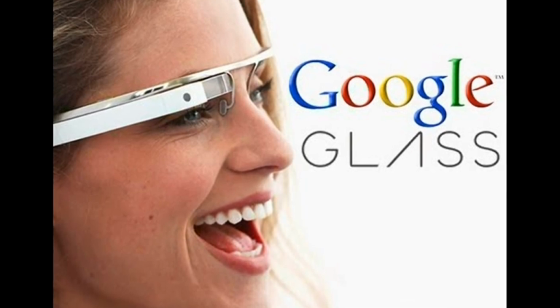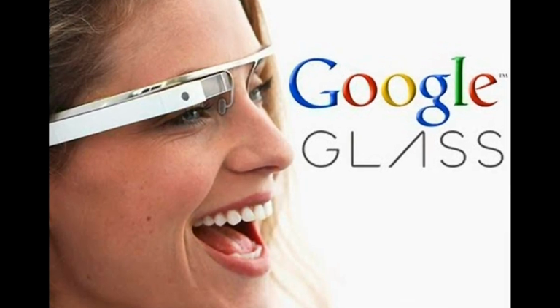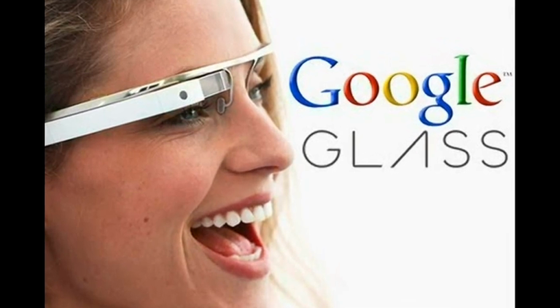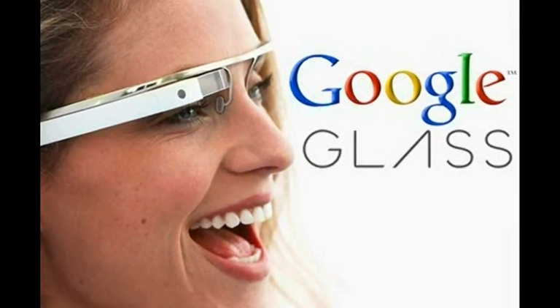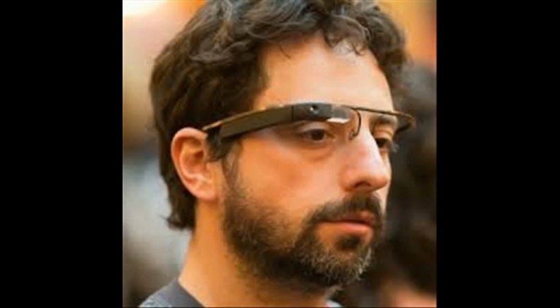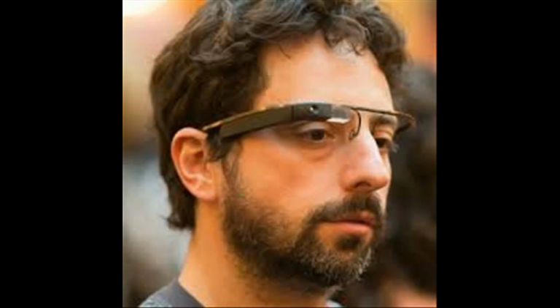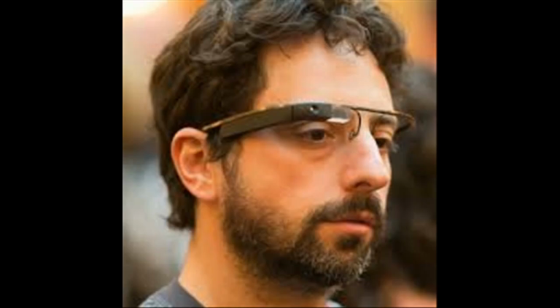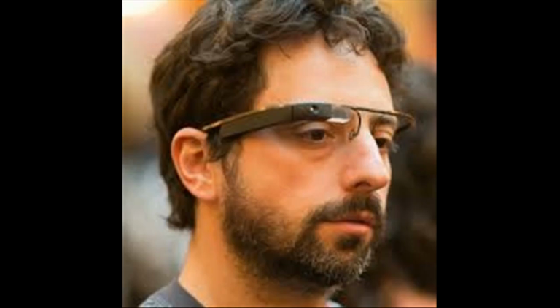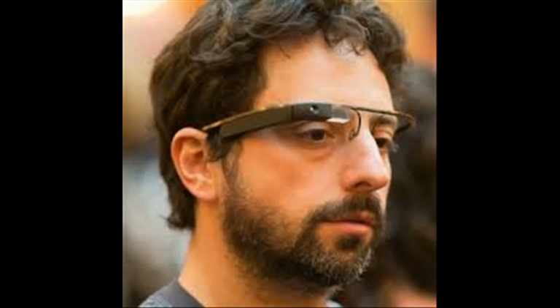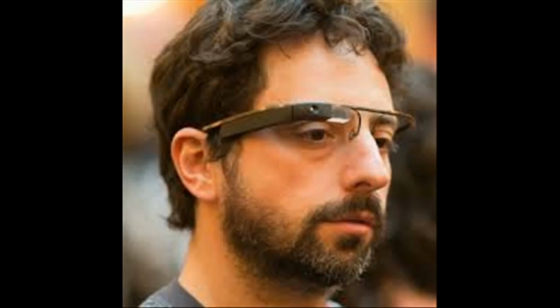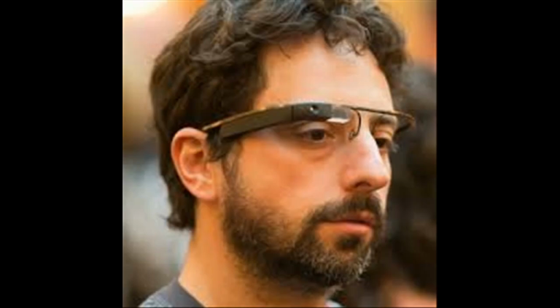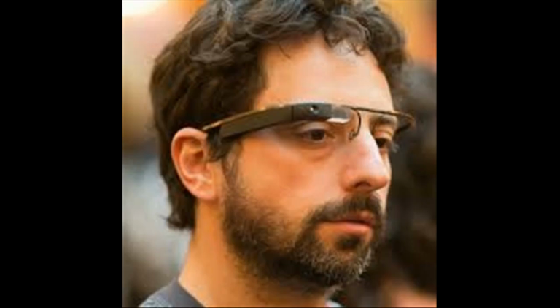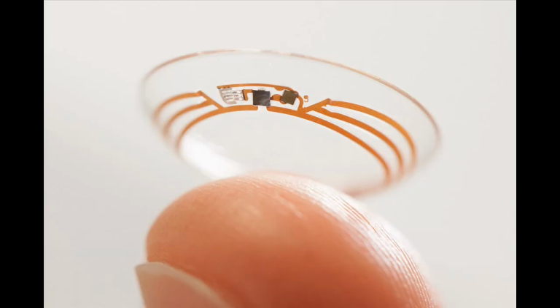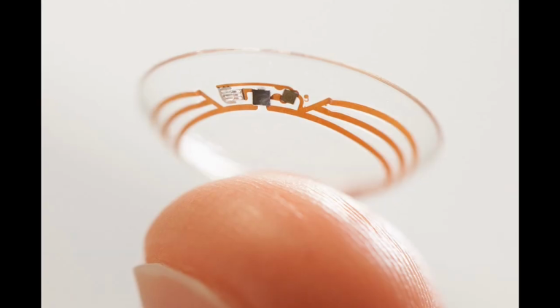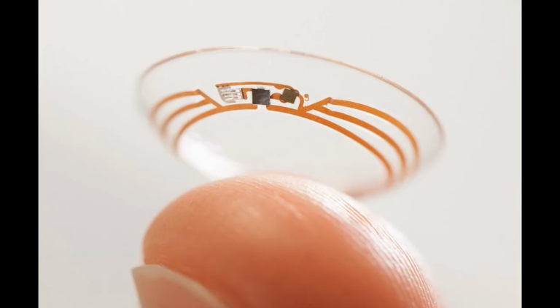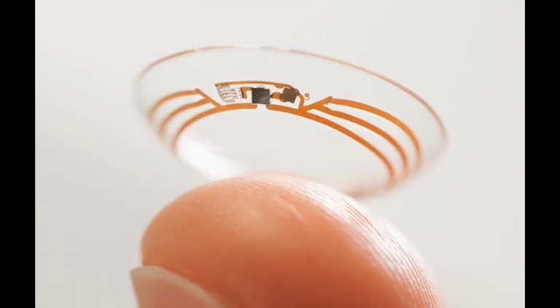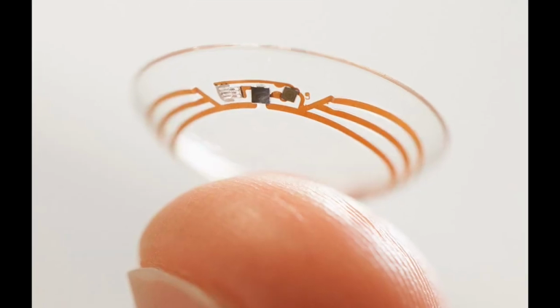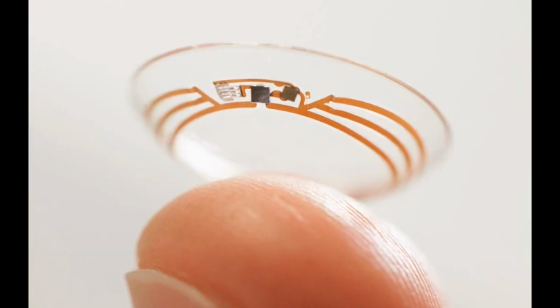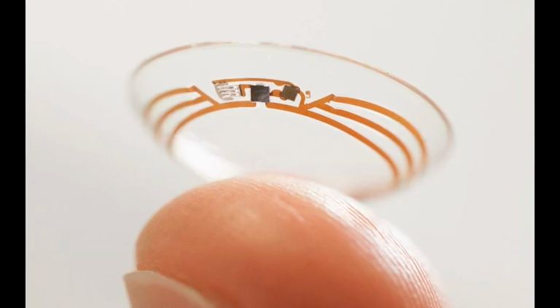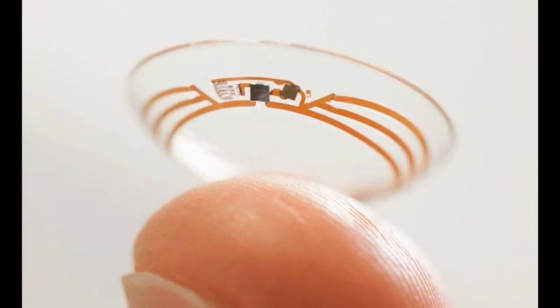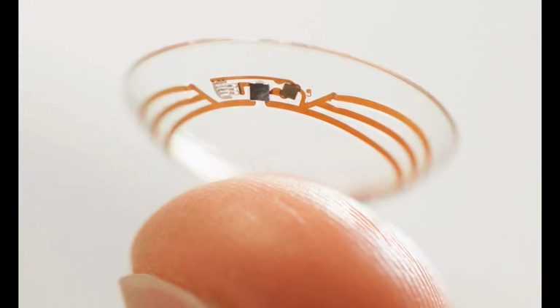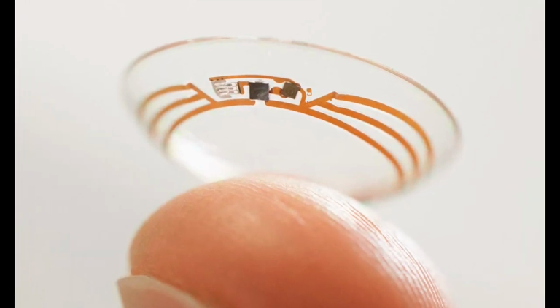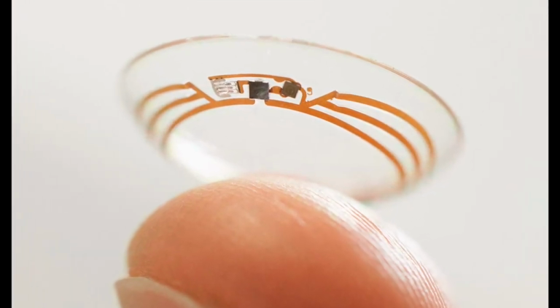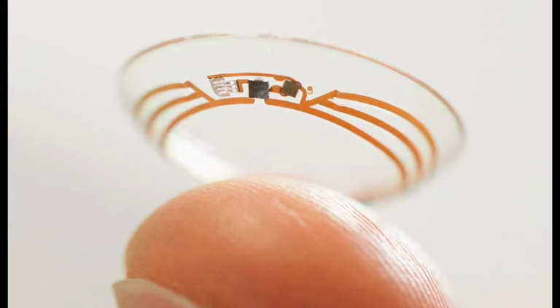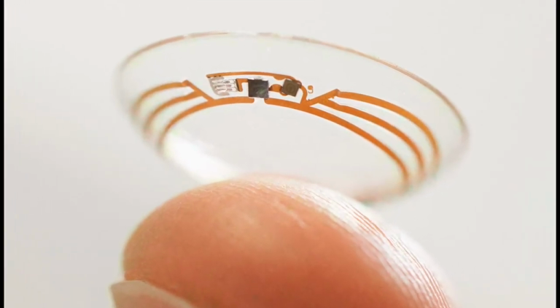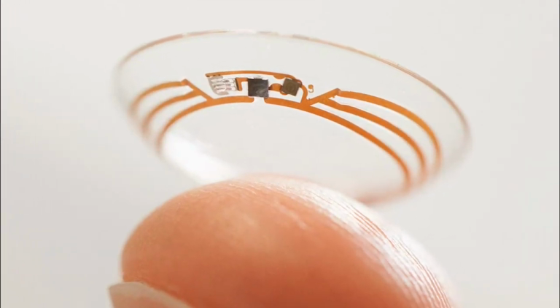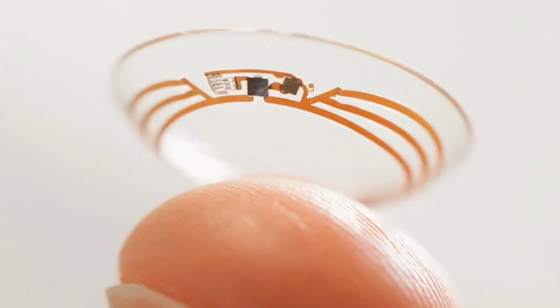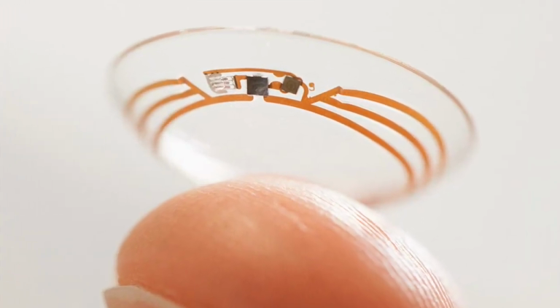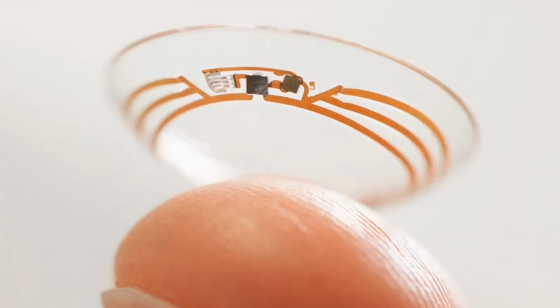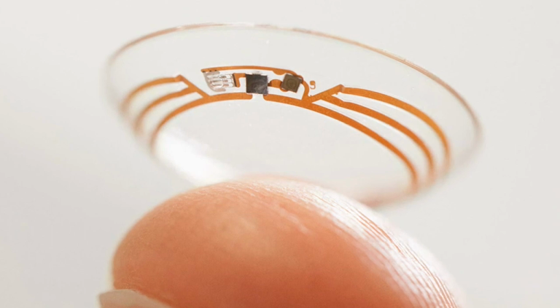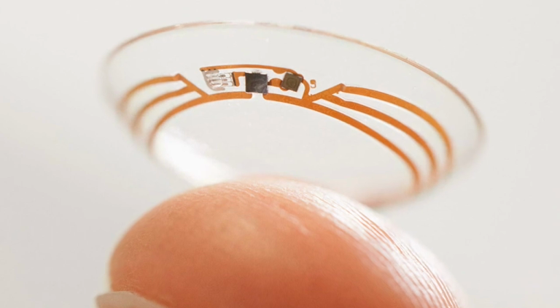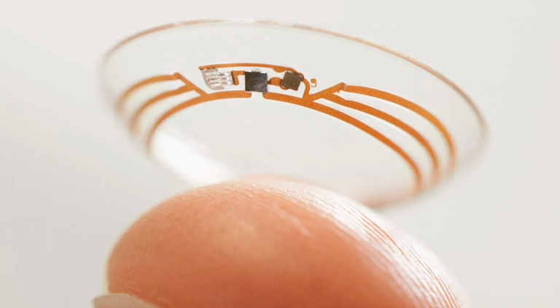Google said it went public with the contact lens project at an early stage because it is looking for expert partners who could bring the technology to market in the future.